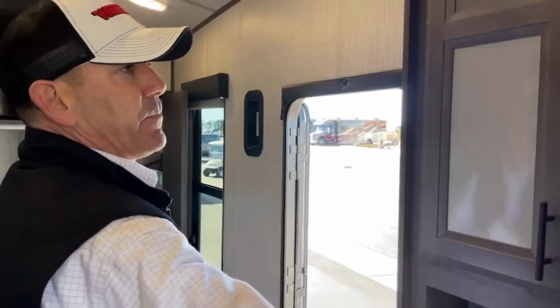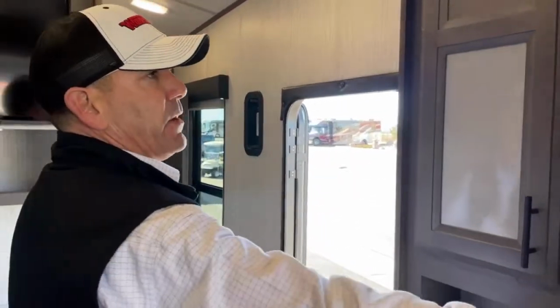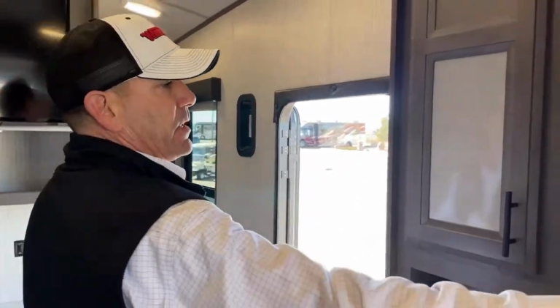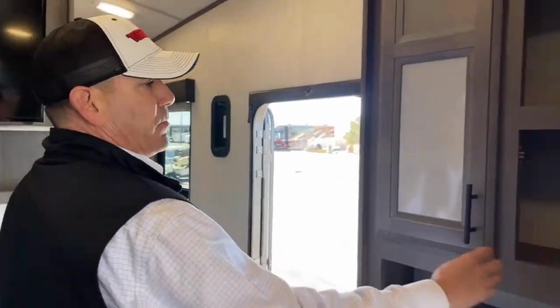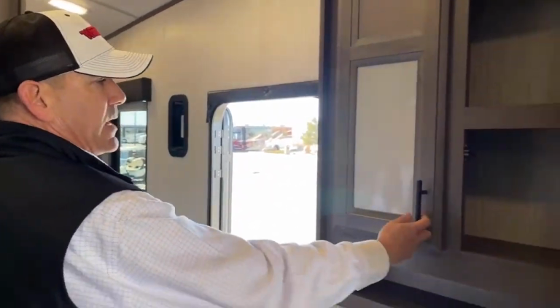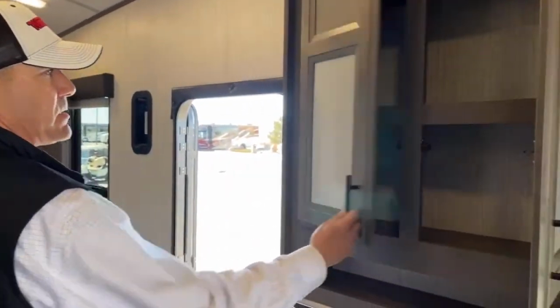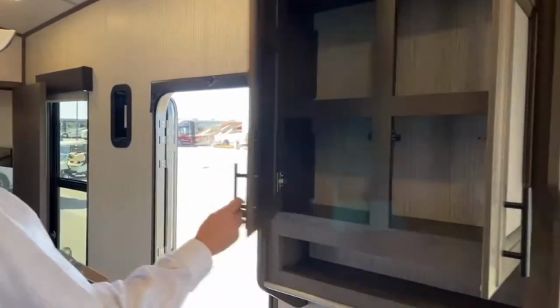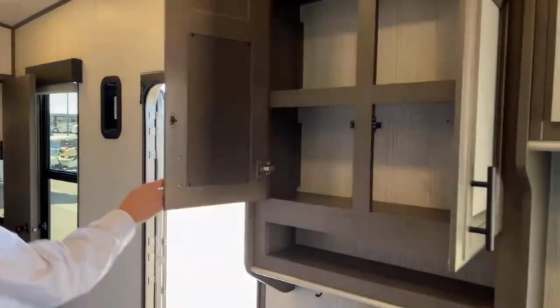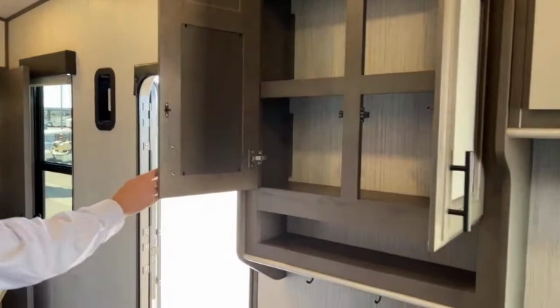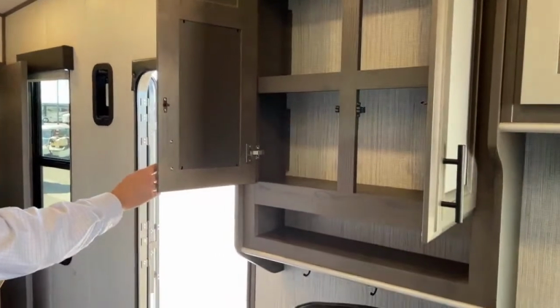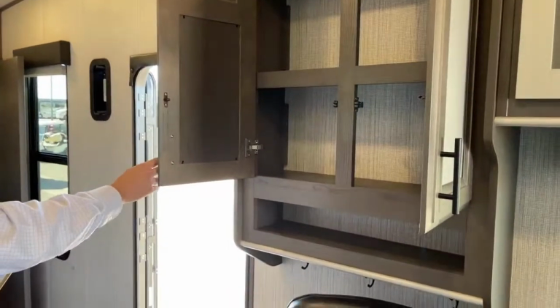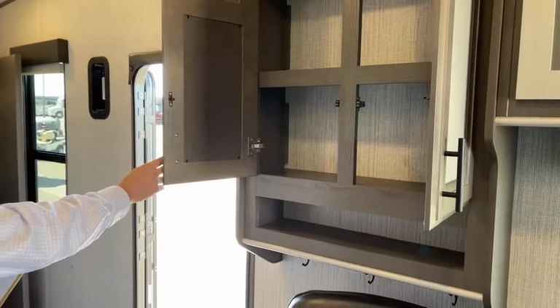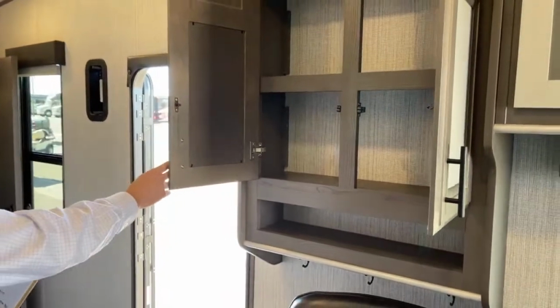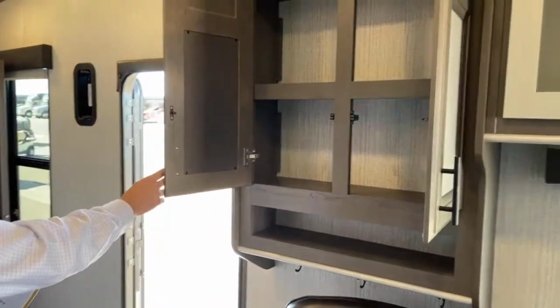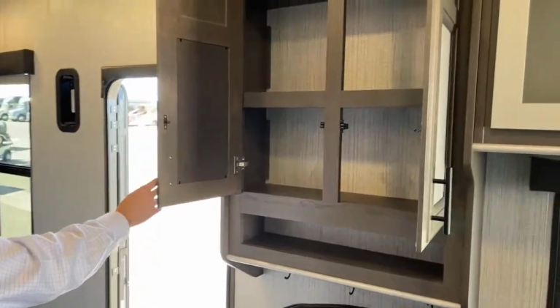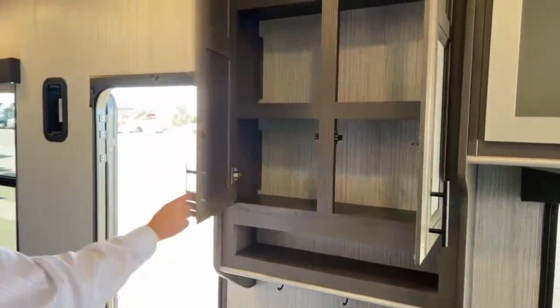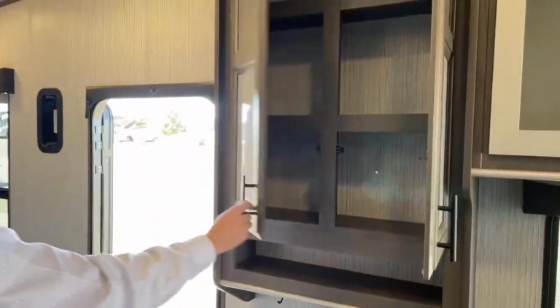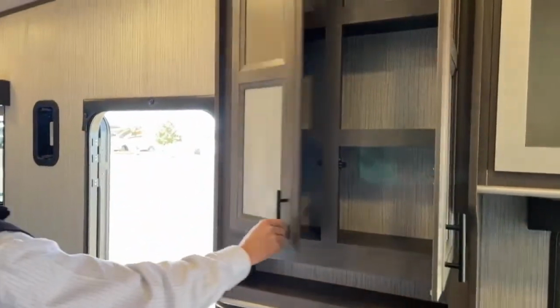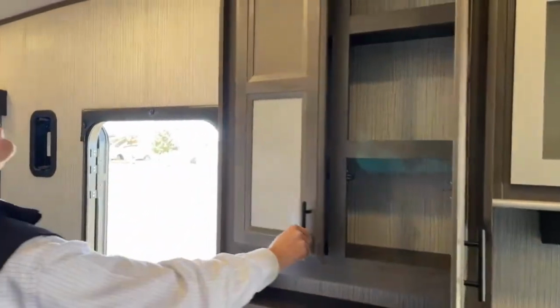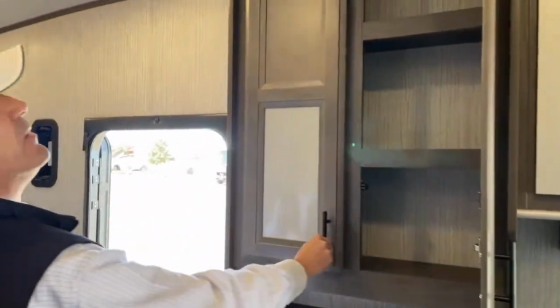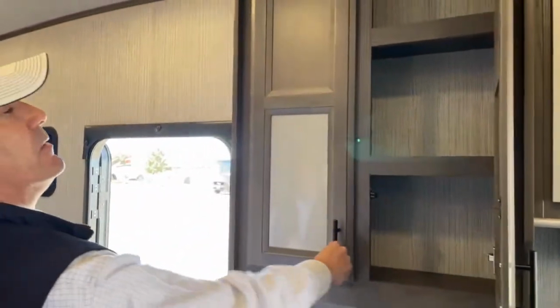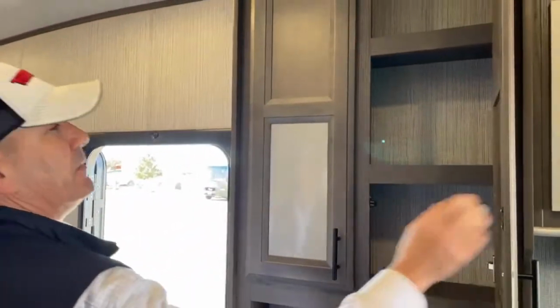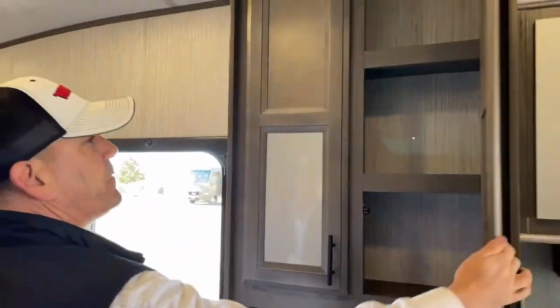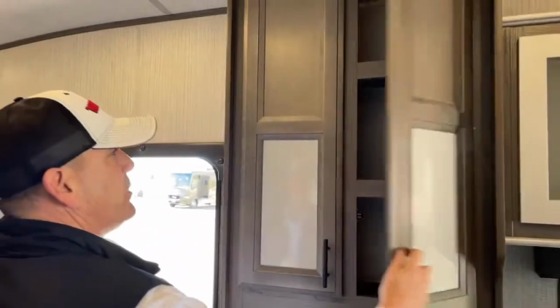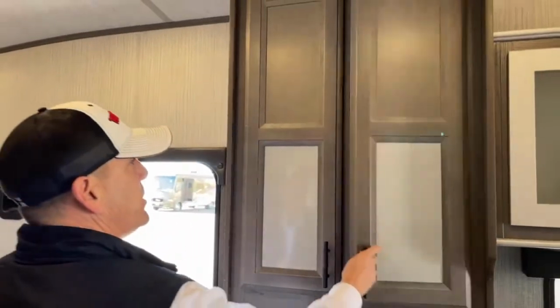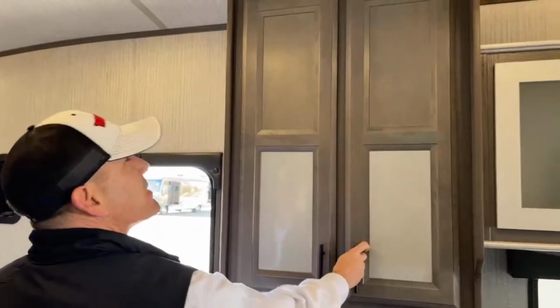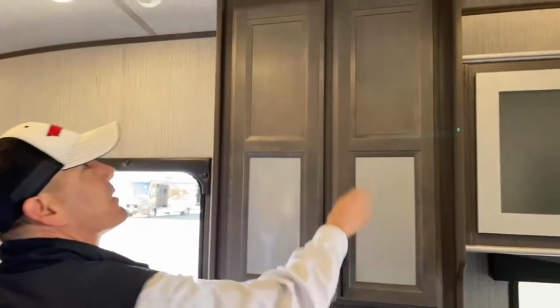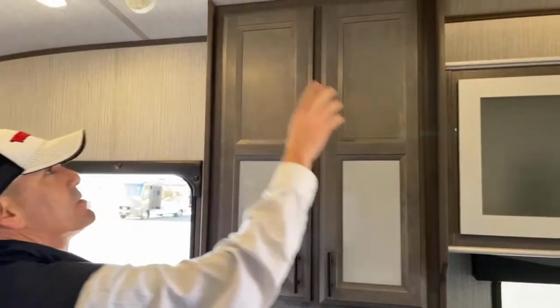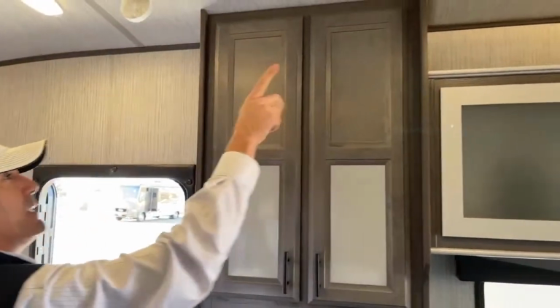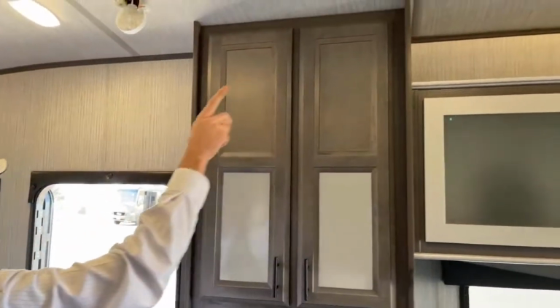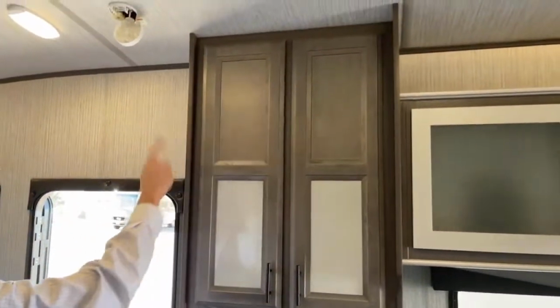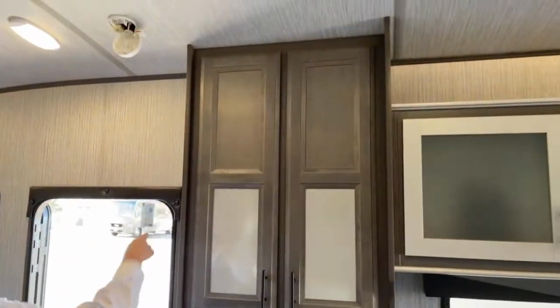There's a little bit more cabinet space in here, and you do have speakers inside and out.